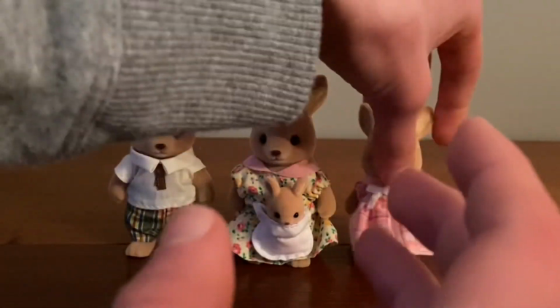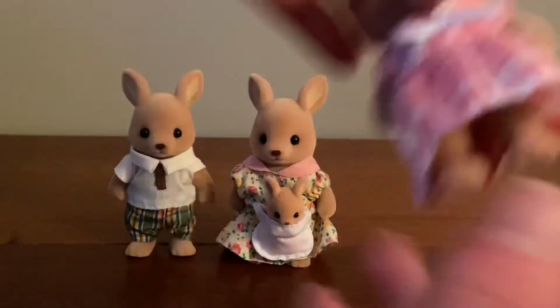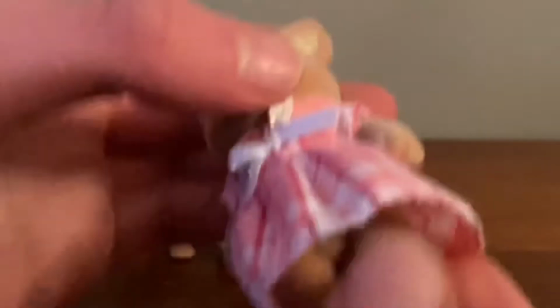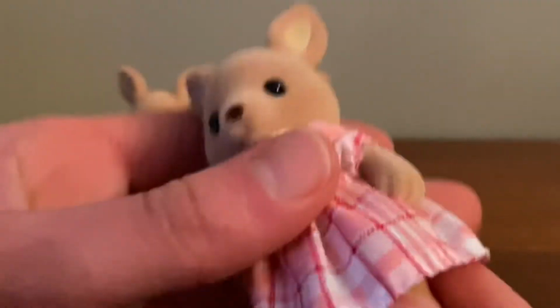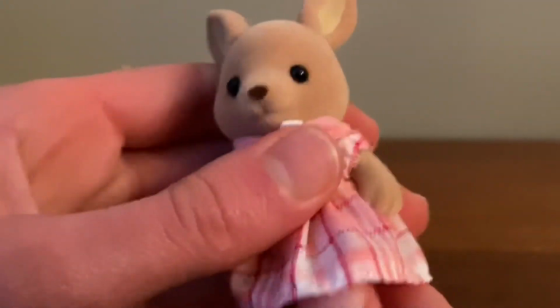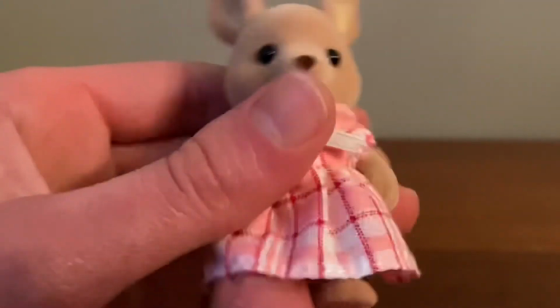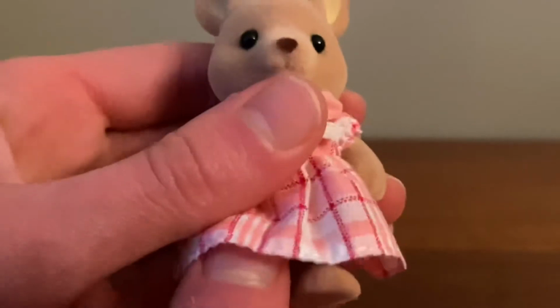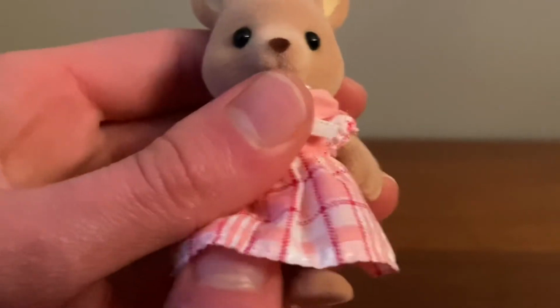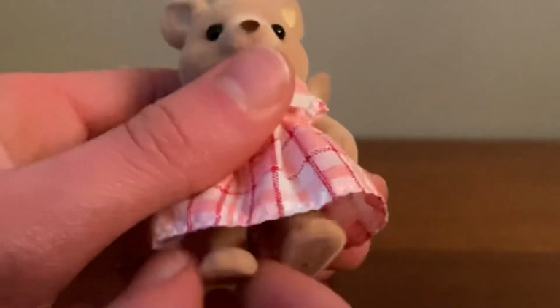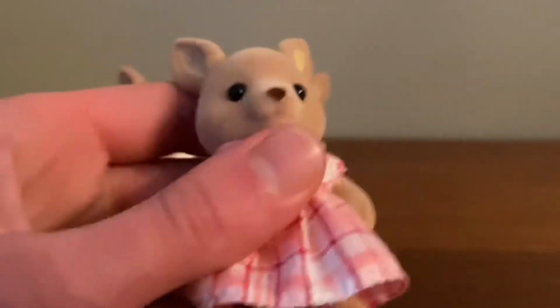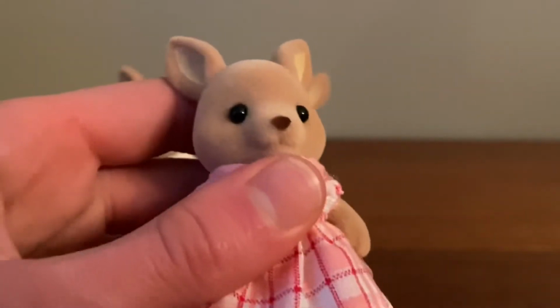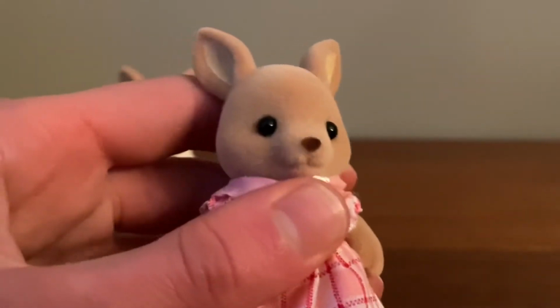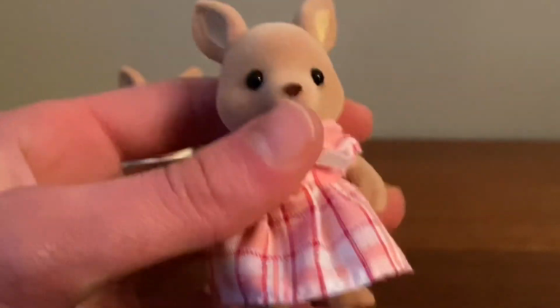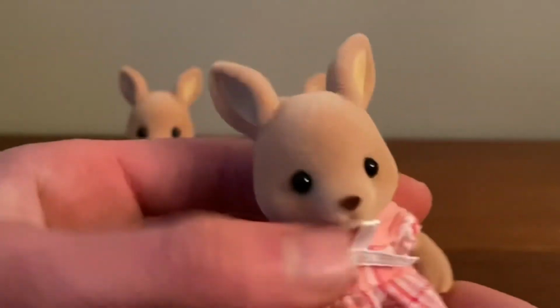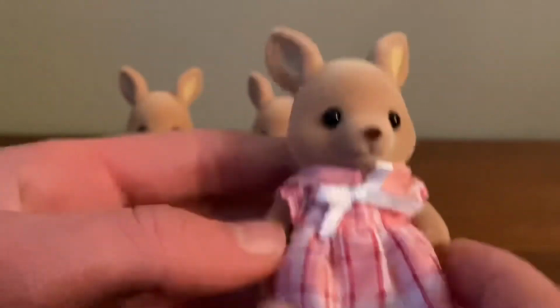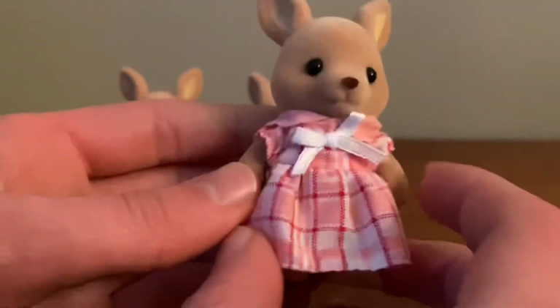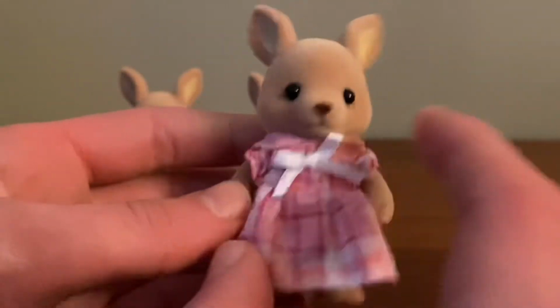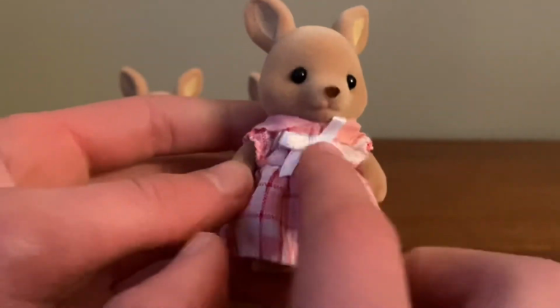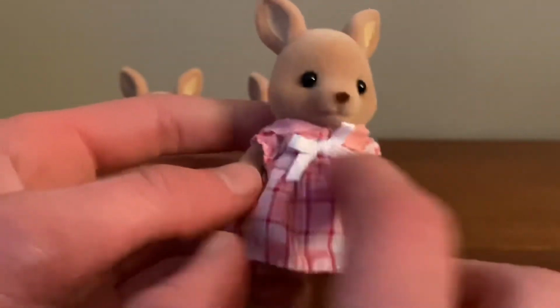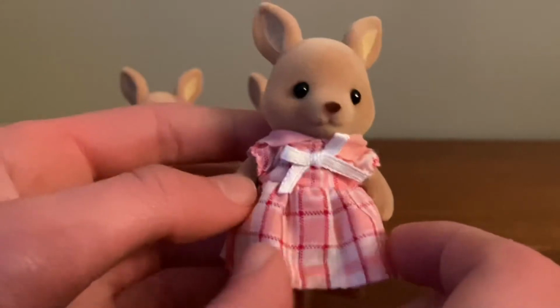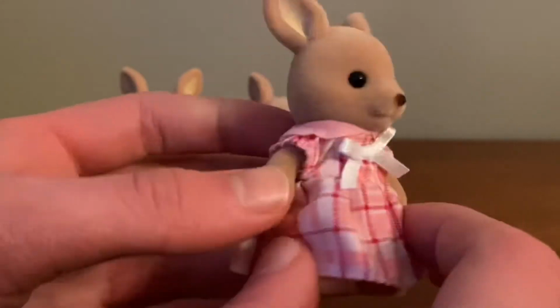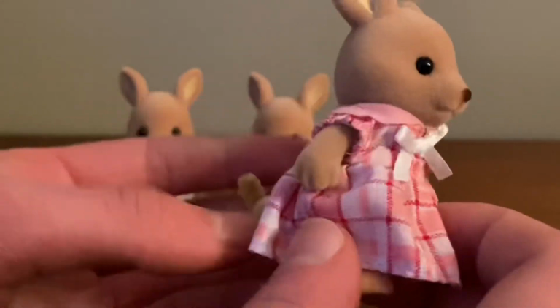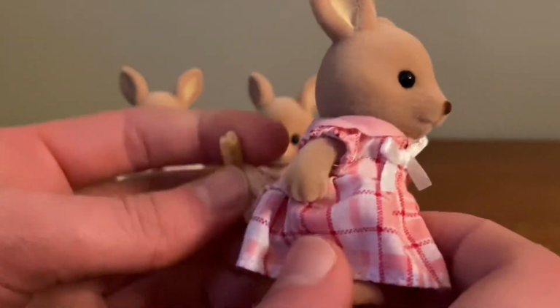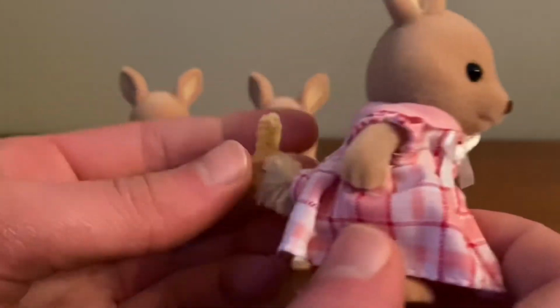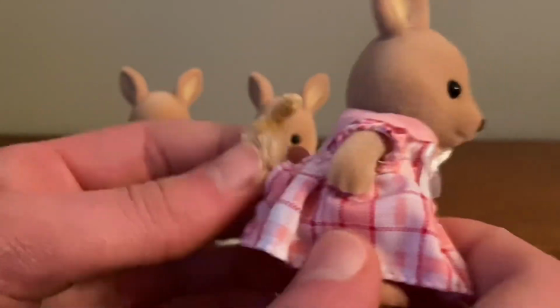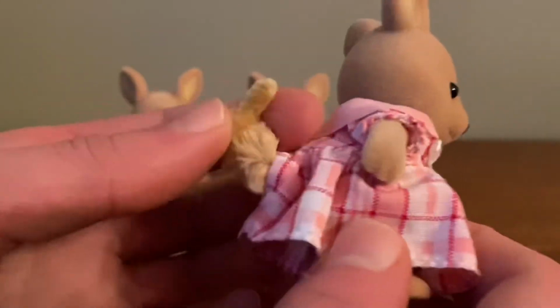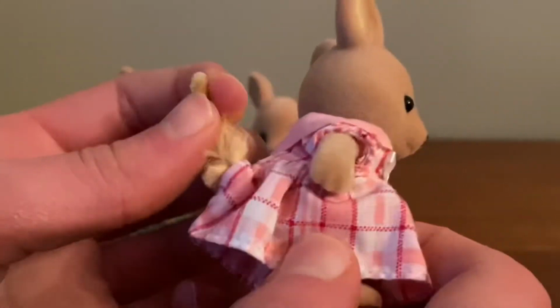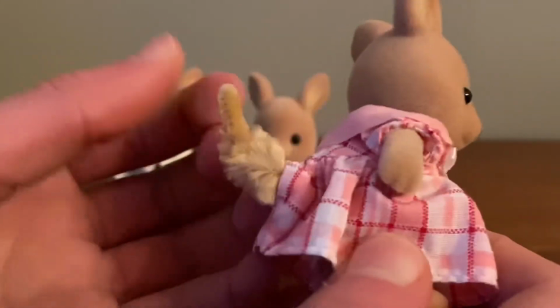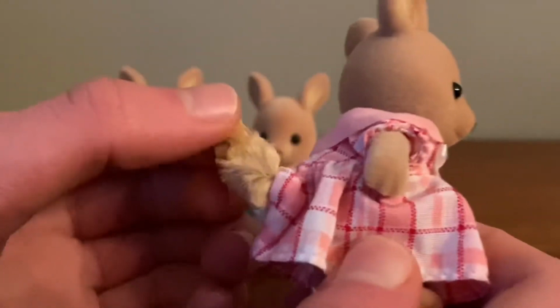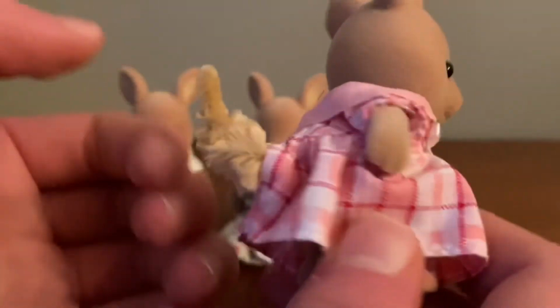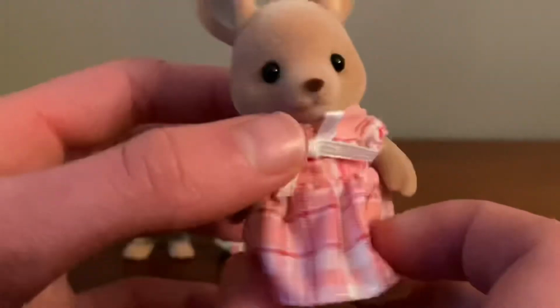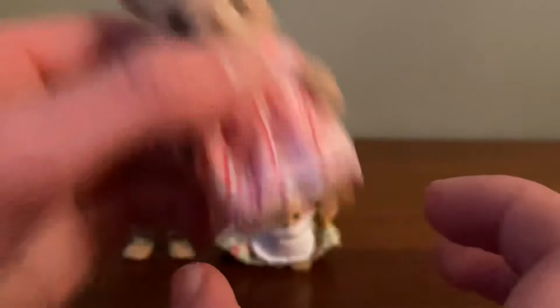Lastly, there is the sister, who is wearing a really pretty pink dress. I love the little bow on her dress — it makes her look really cute, and she also has a fluffy tail like her parents.